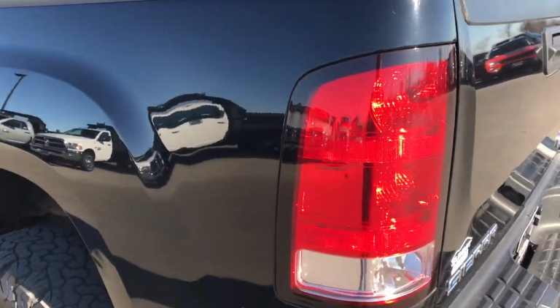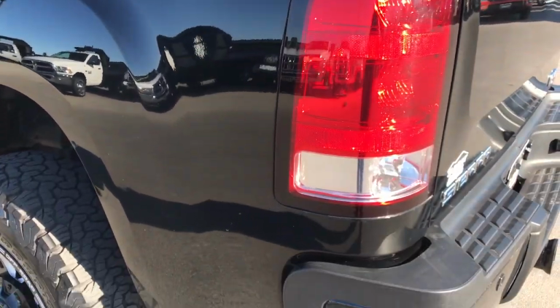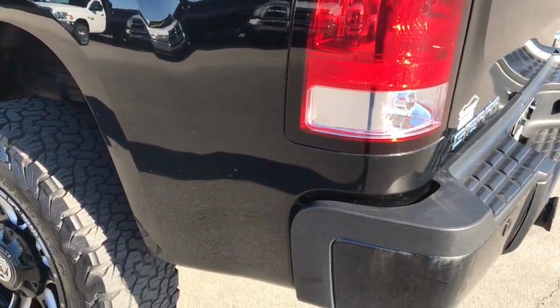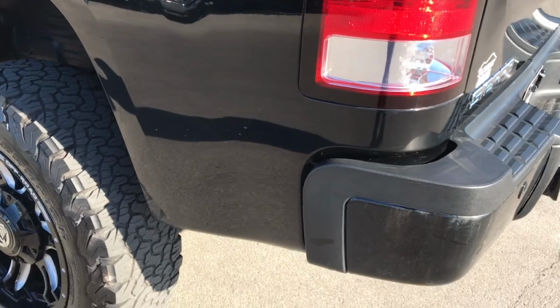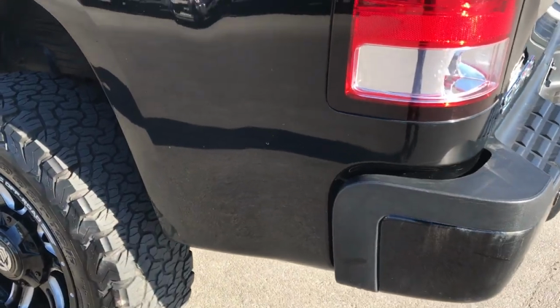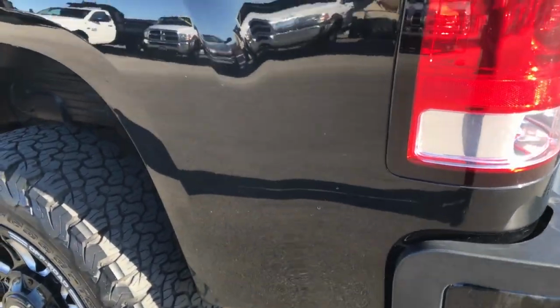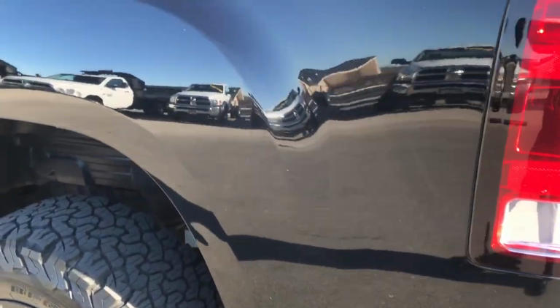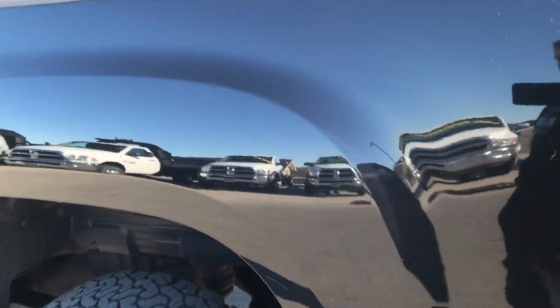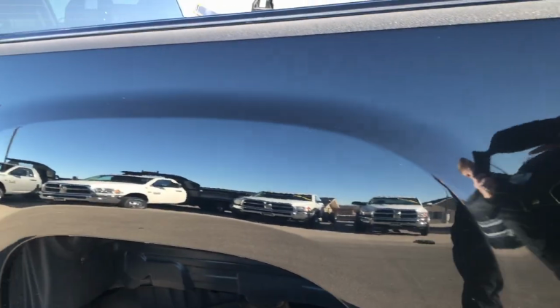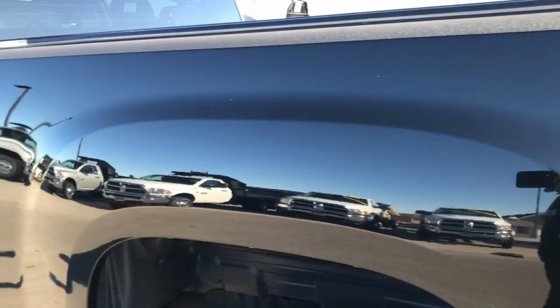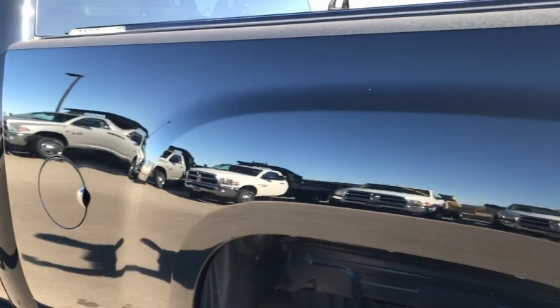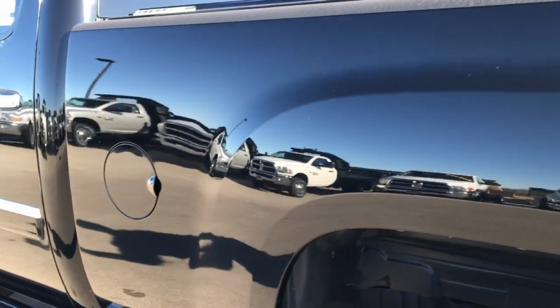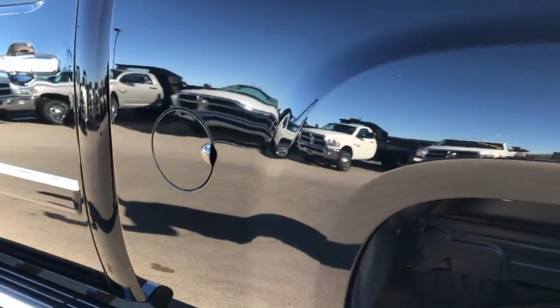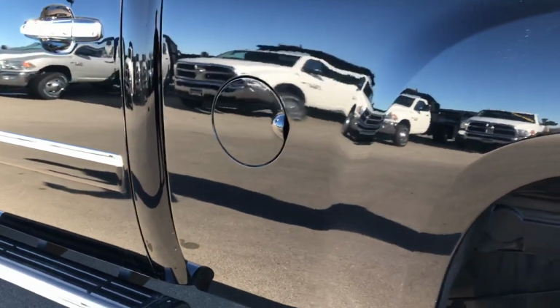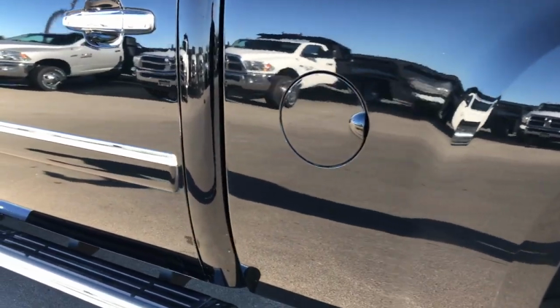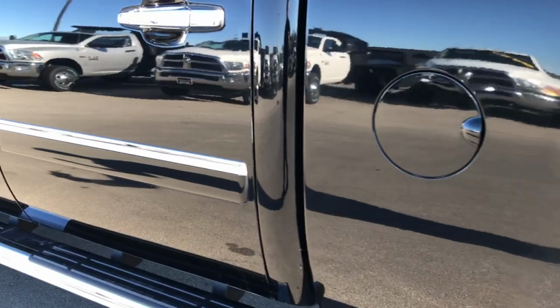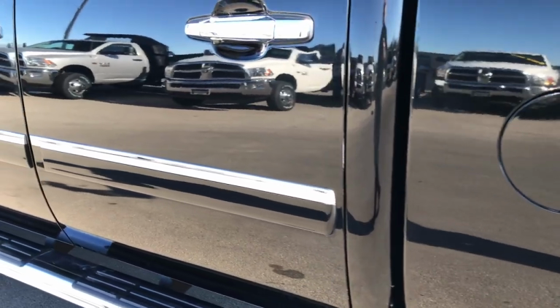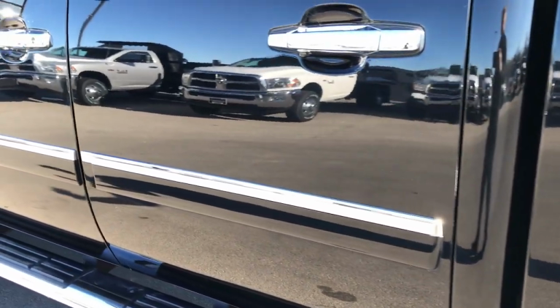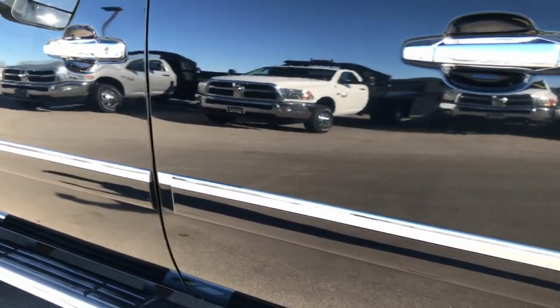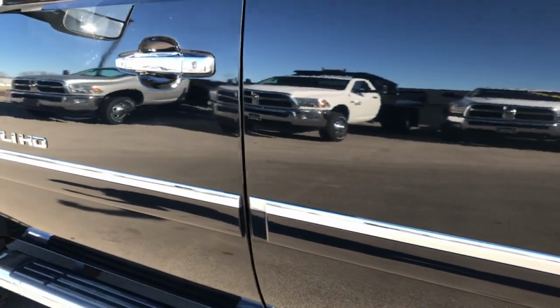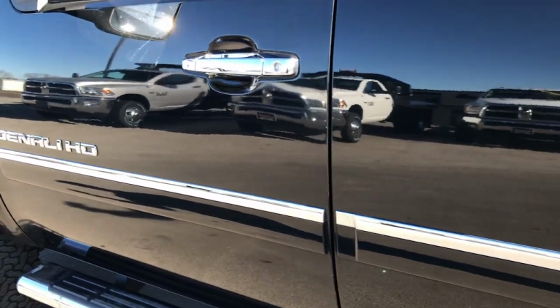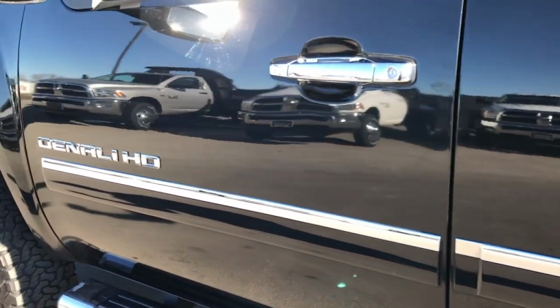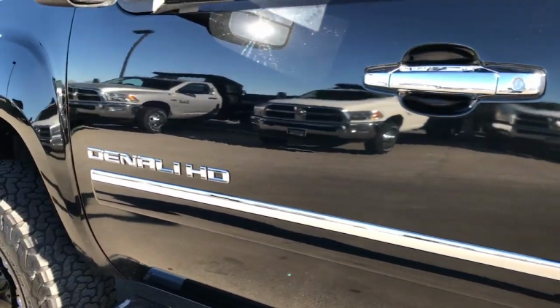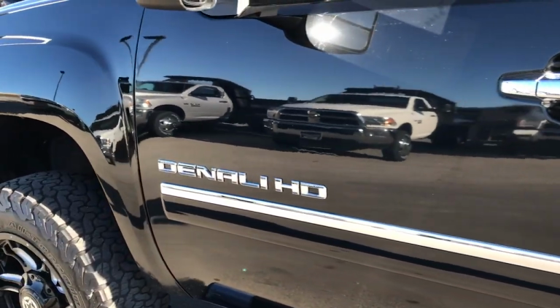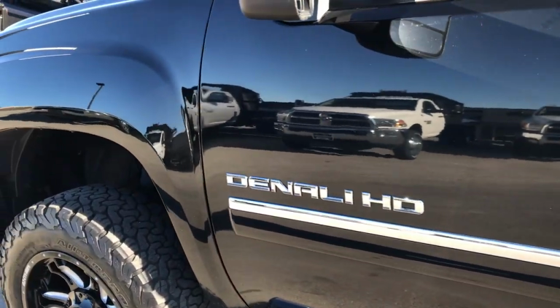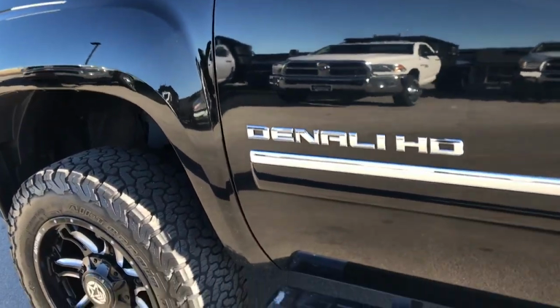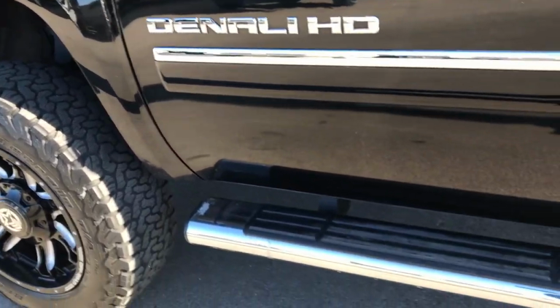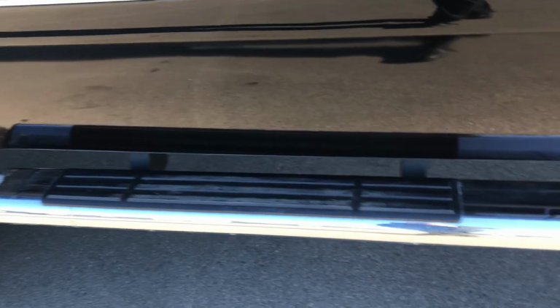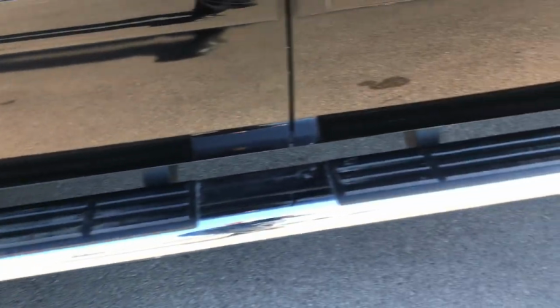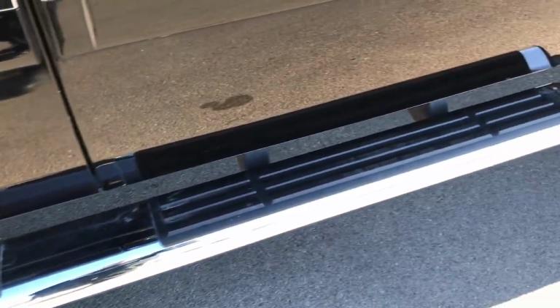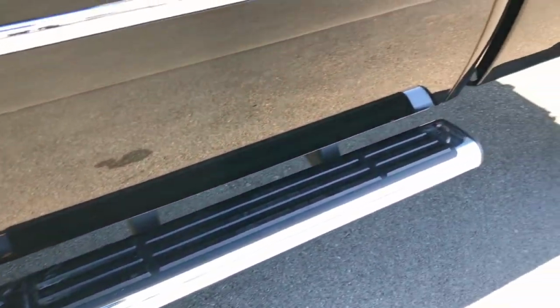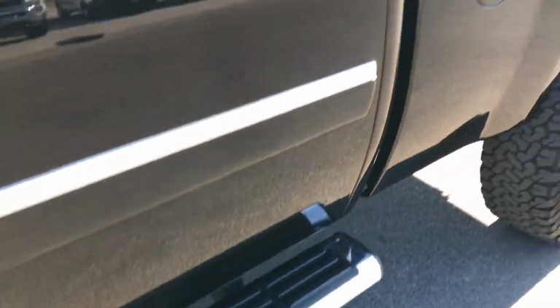As you go down this side of the truck, just as clean as the passenger side — in fact, maybe even a little bit cleaner. I didn't see any dents down this side. Very, very nice. Step bars are in pretty nice condition.